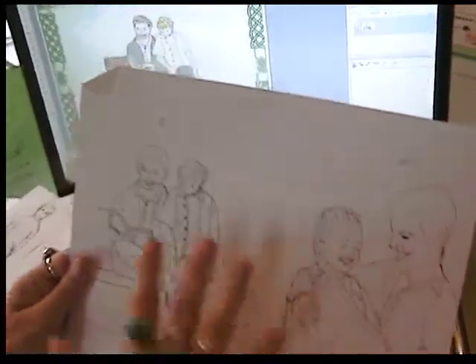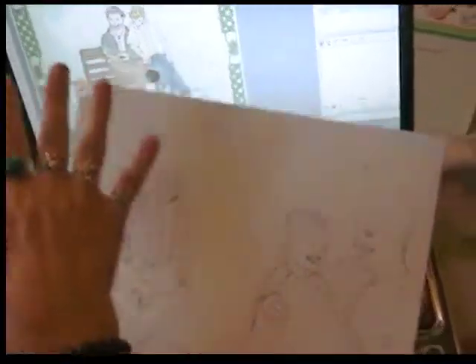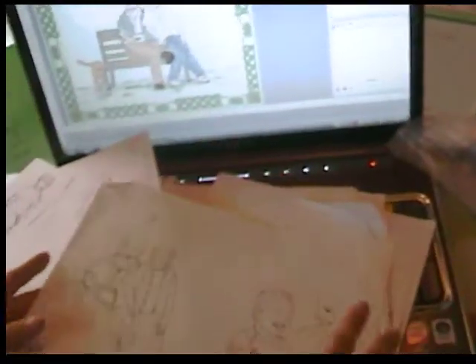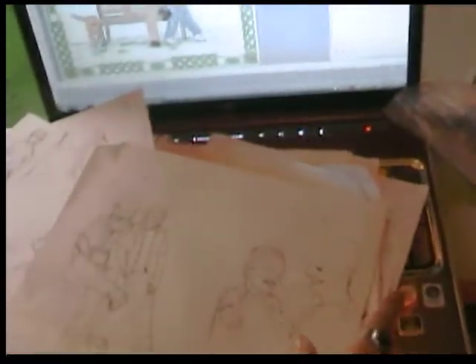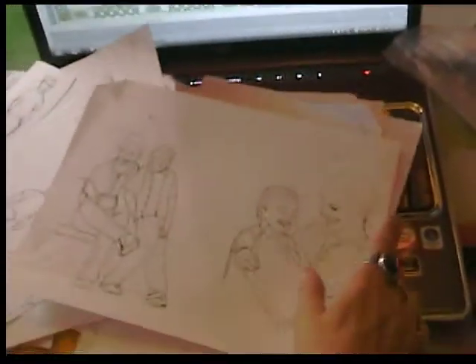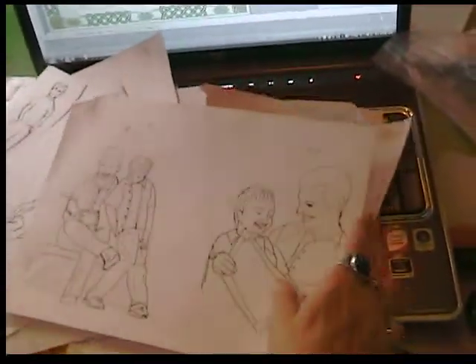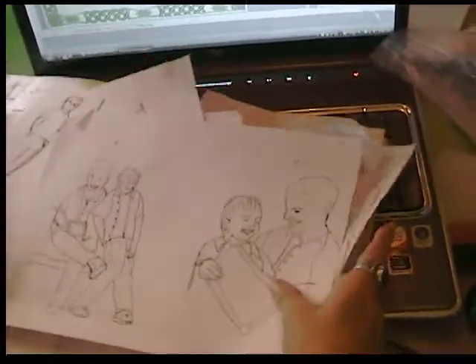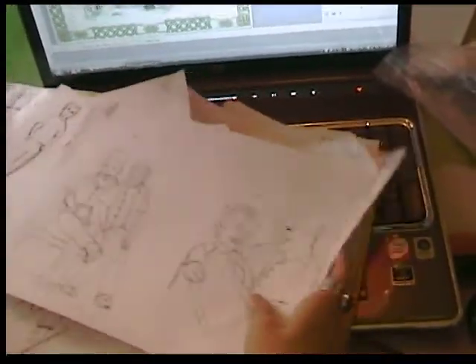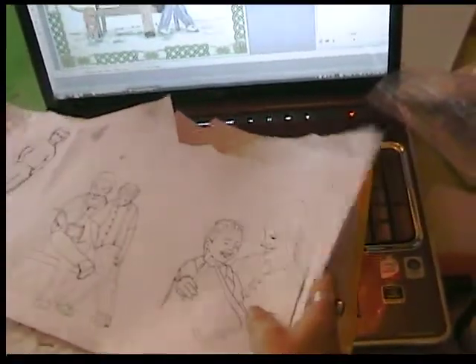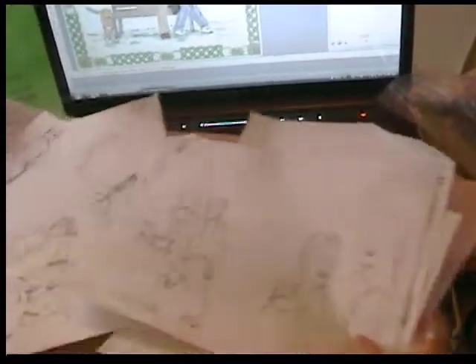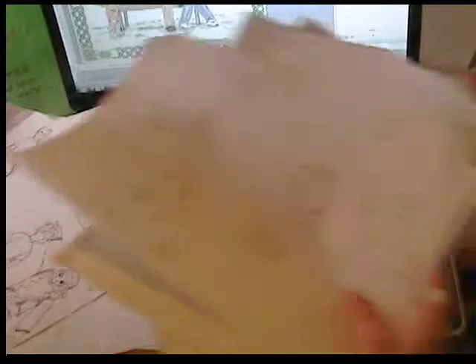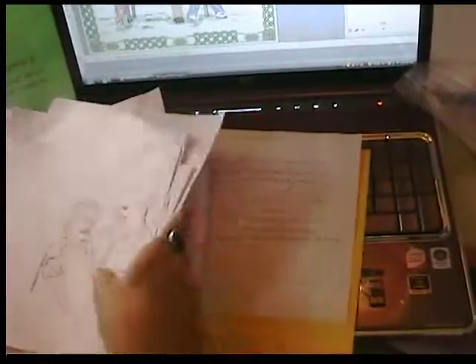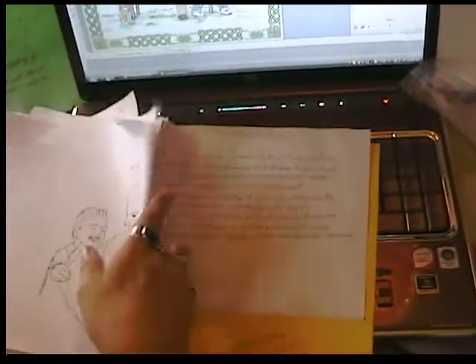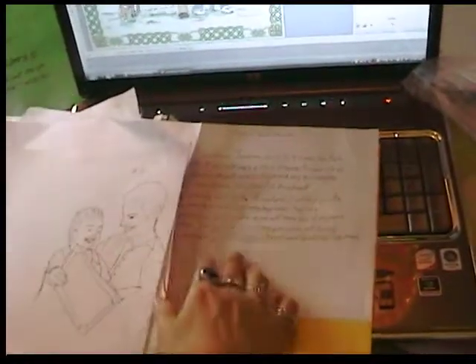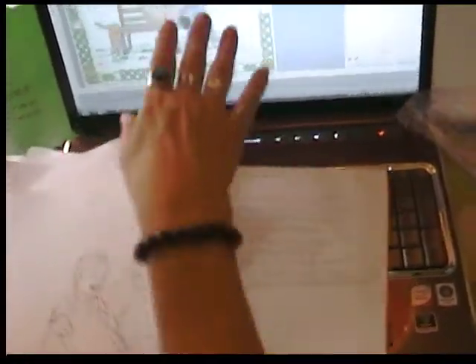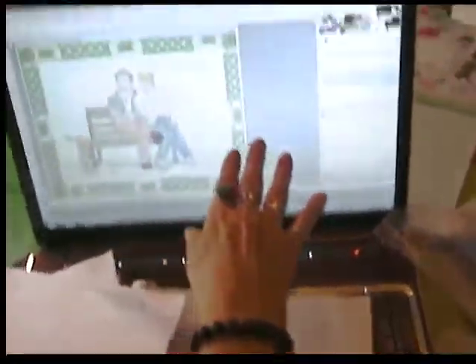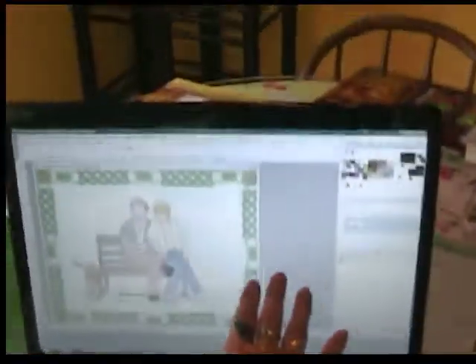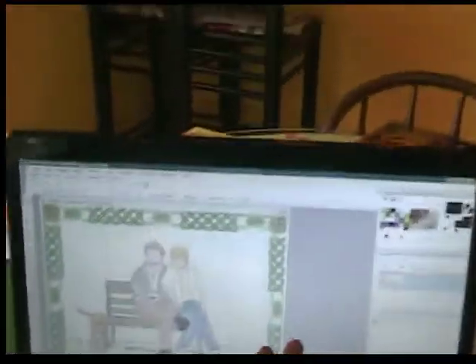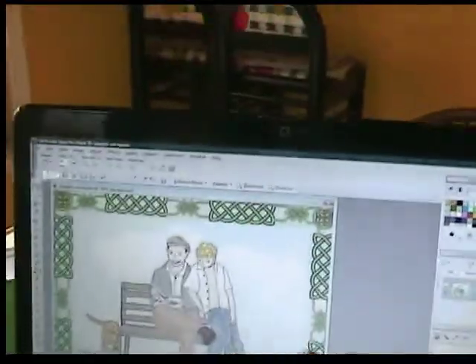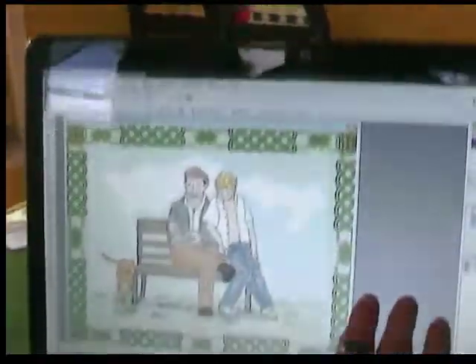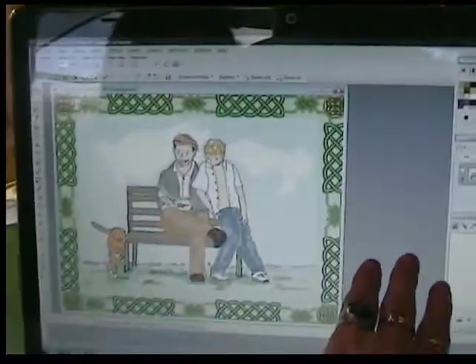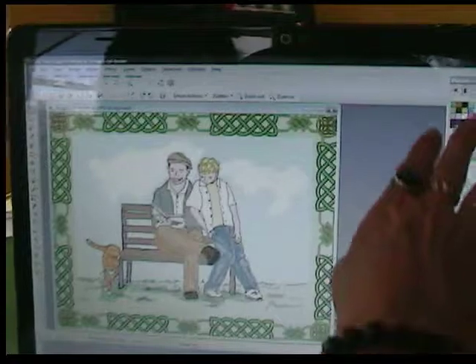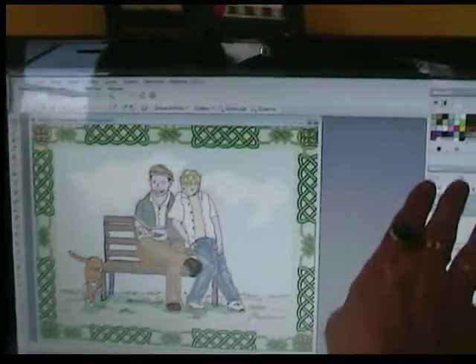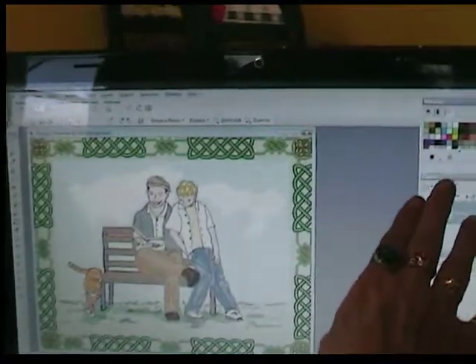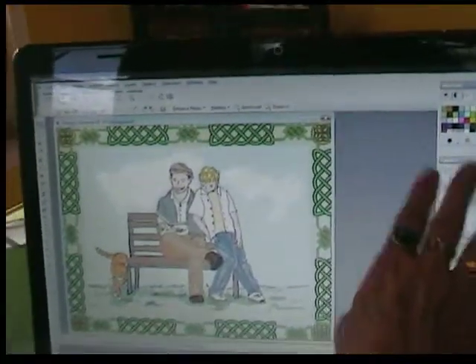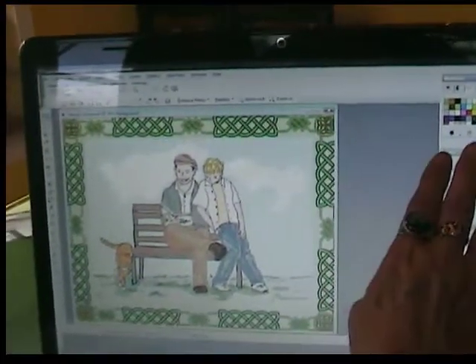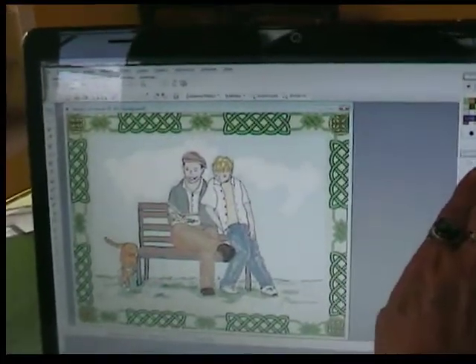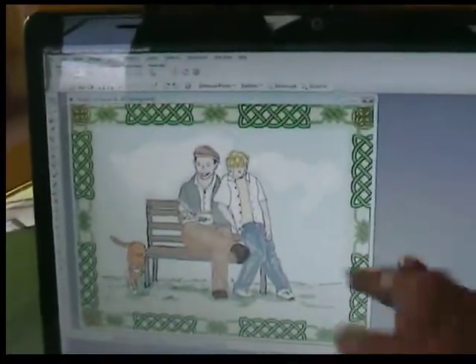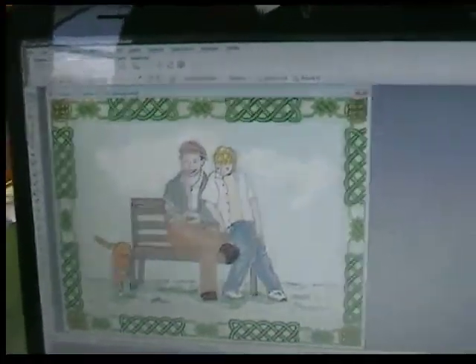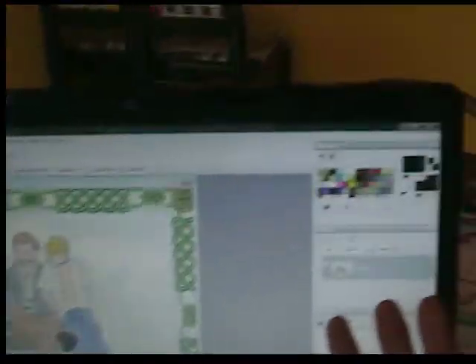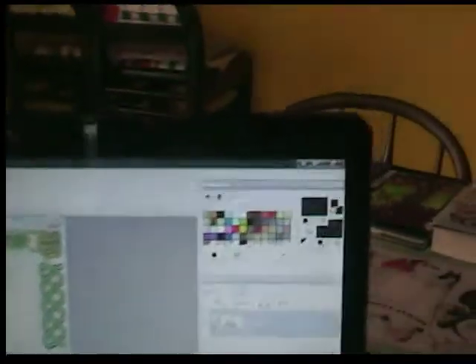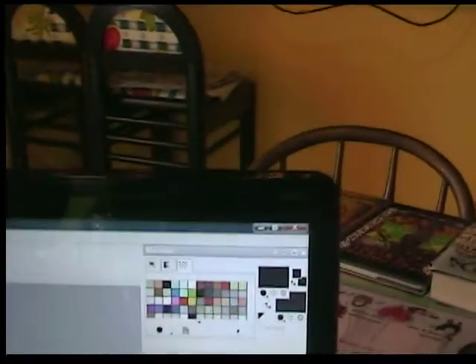Then I scan them into my computer. Once I get them into my computer, I can color them. I use PaintShop Pro. I have my own colors — I know what comes out the best on books, so that's what I do.